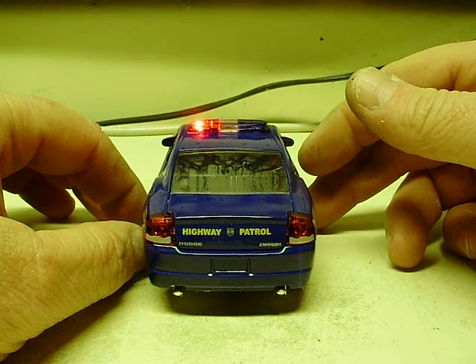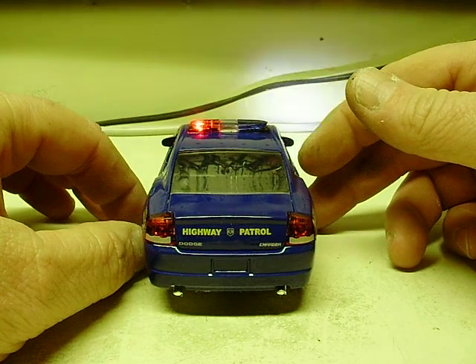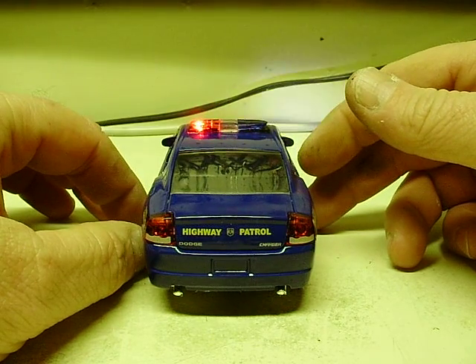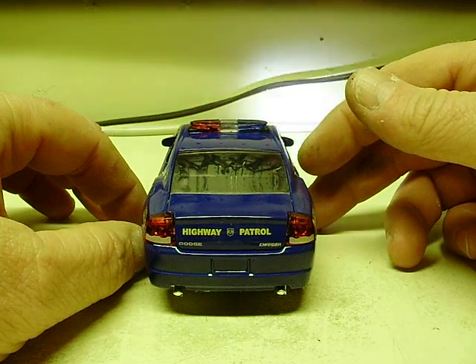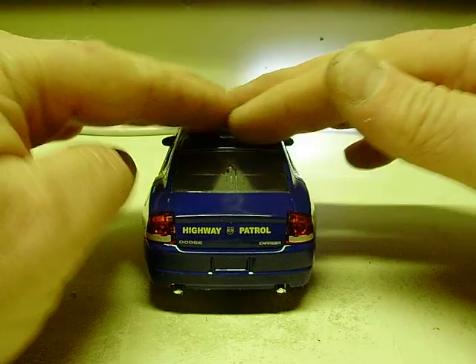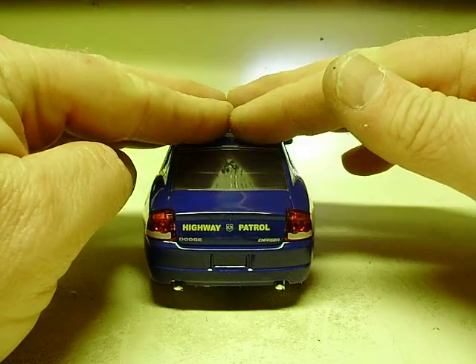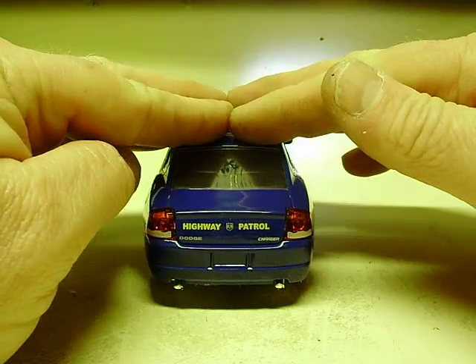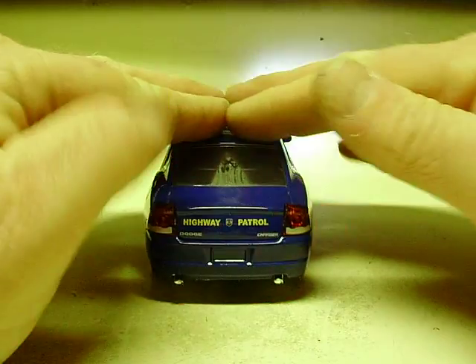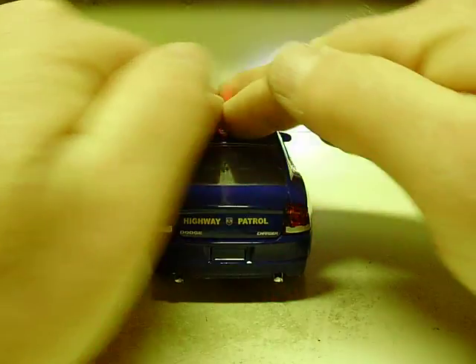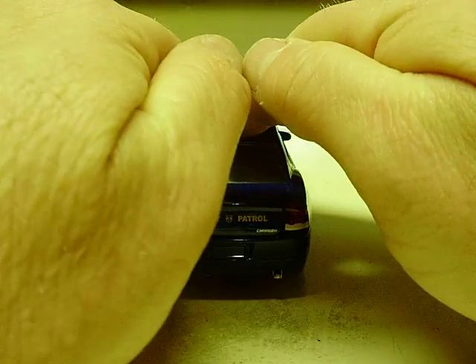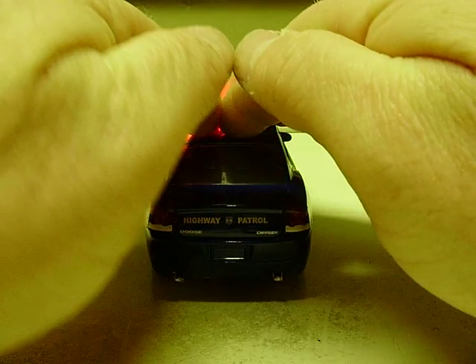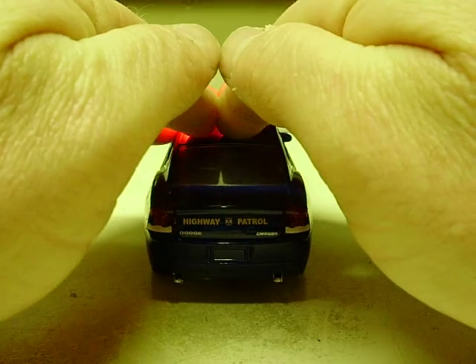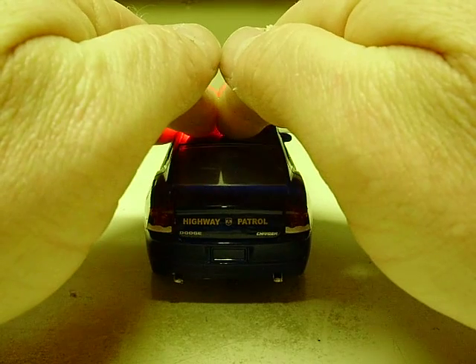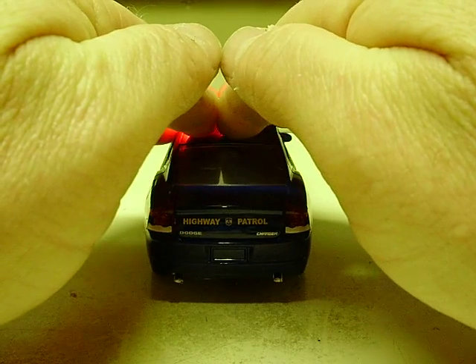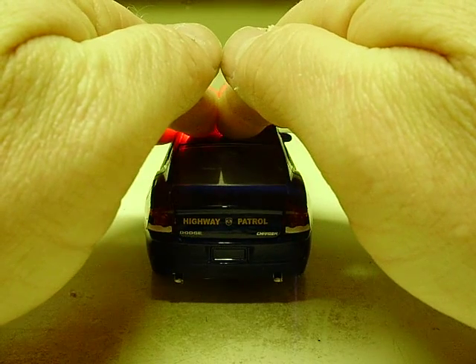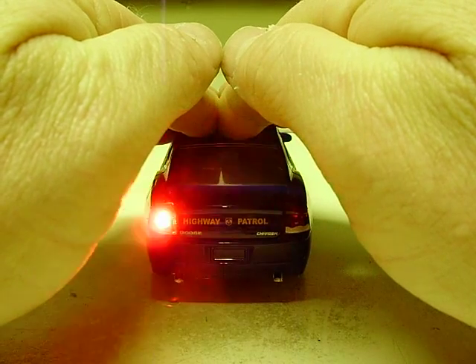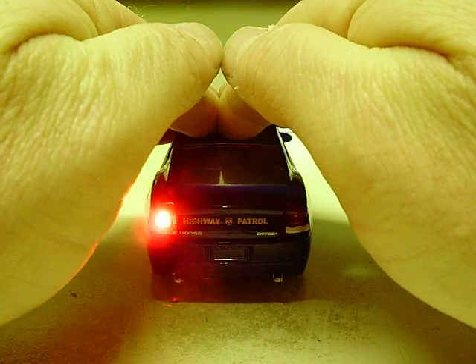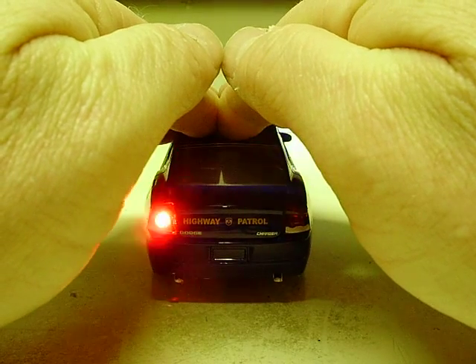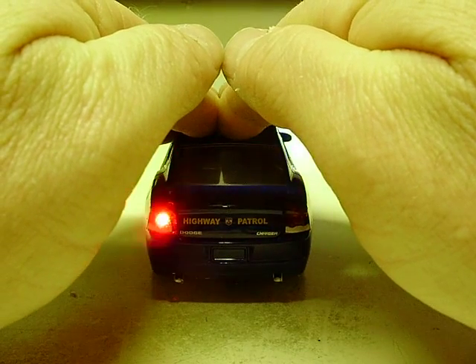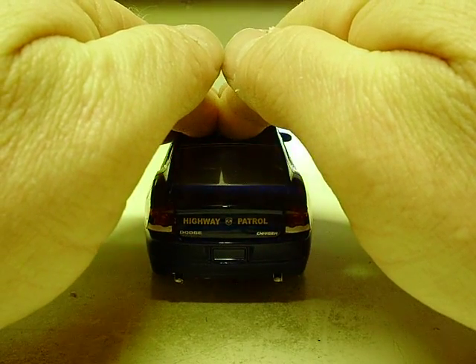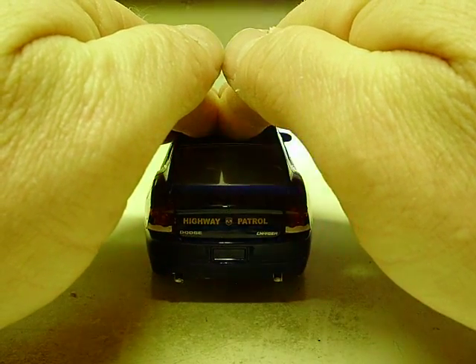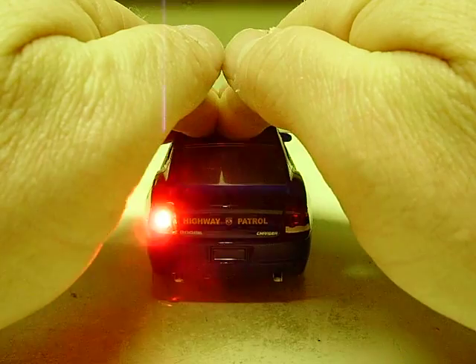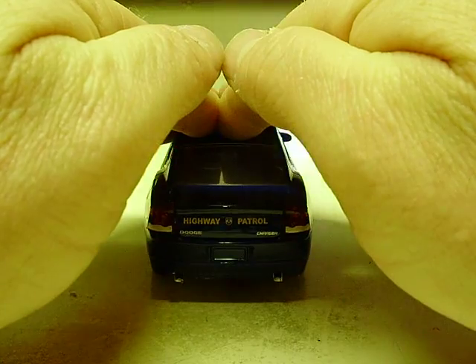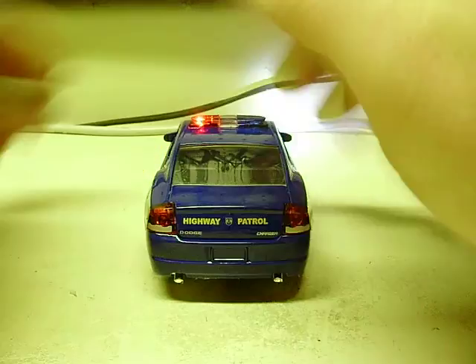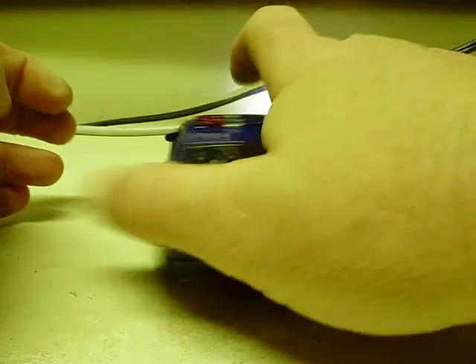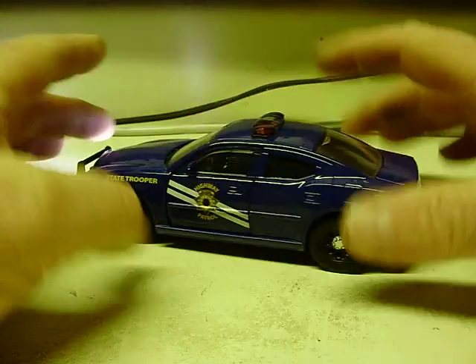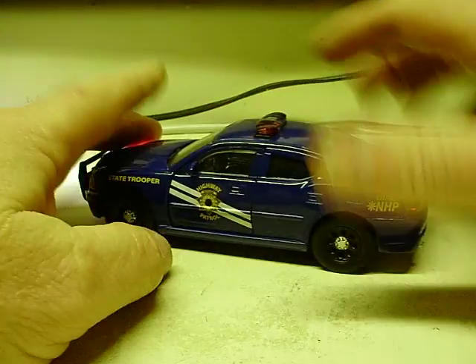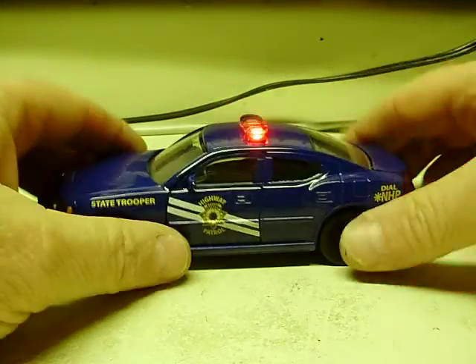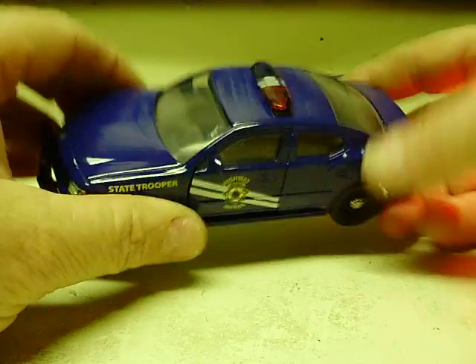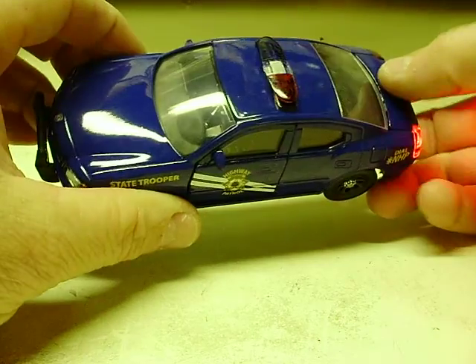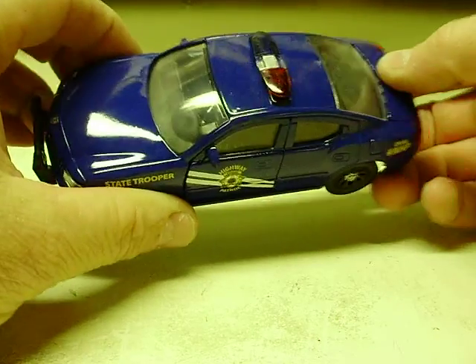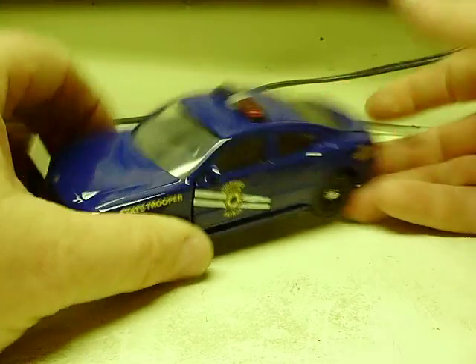My camera fails to pick up the reds very well. There we go — that does it right there. Darken it up a little bit, and all the lighting does the same patterns there.